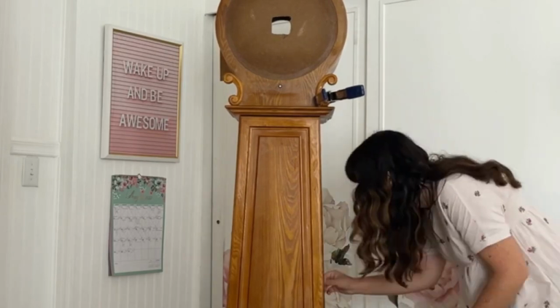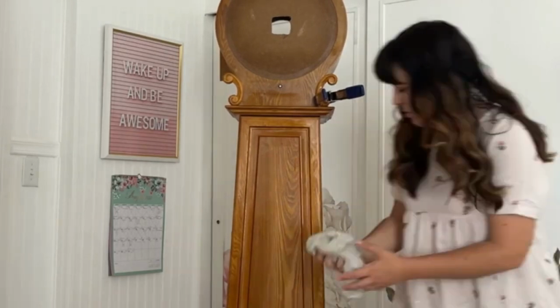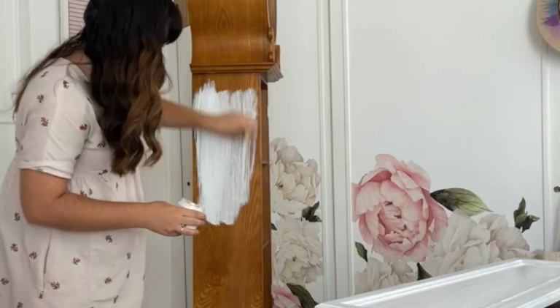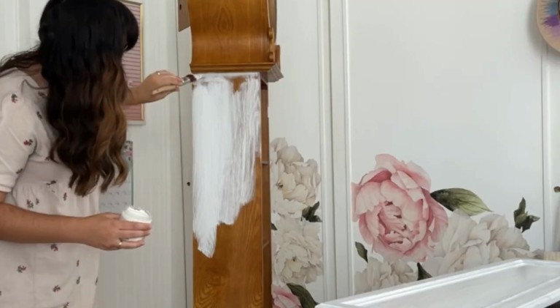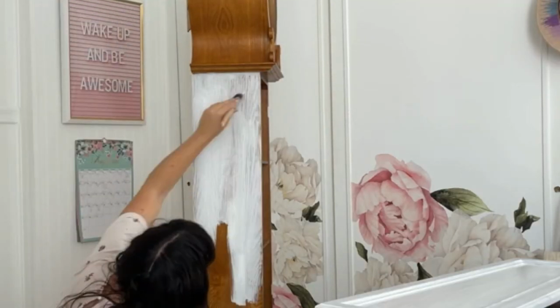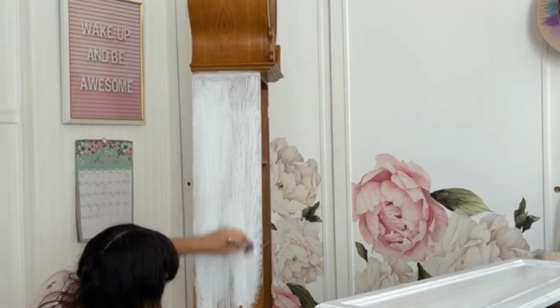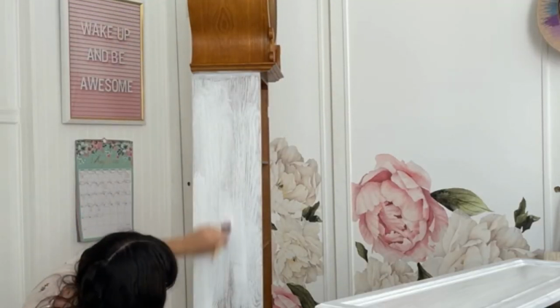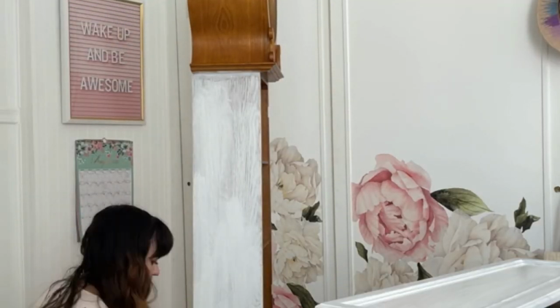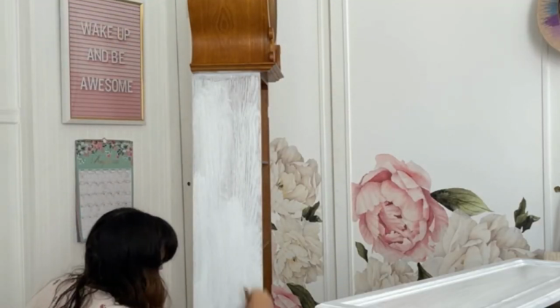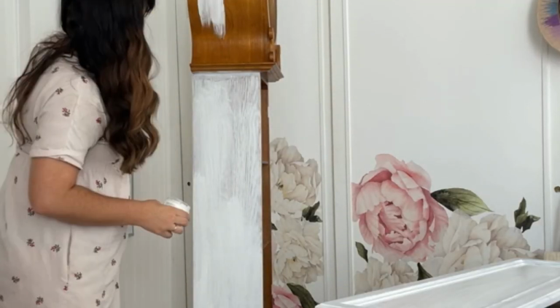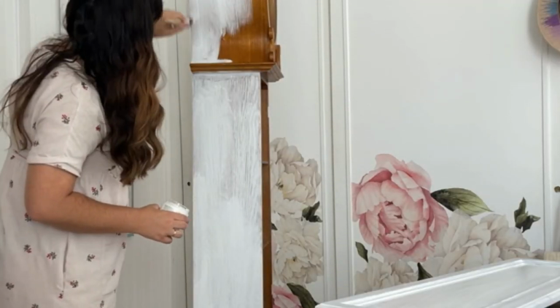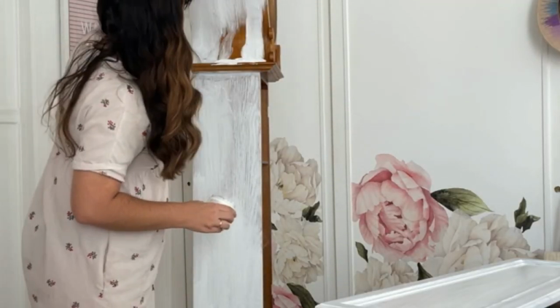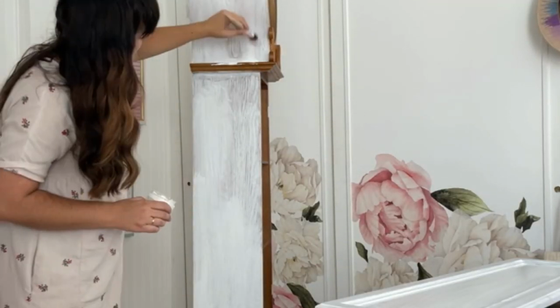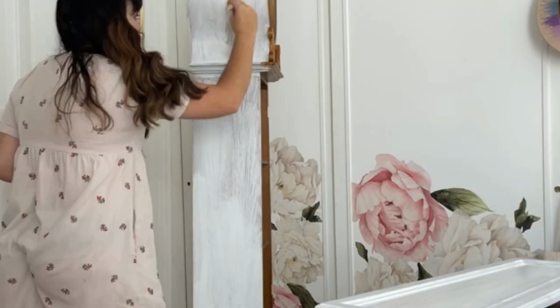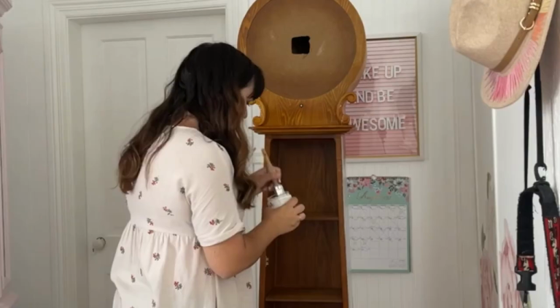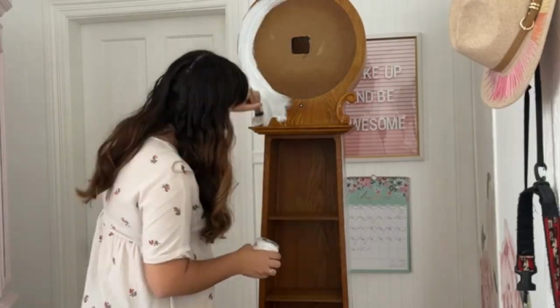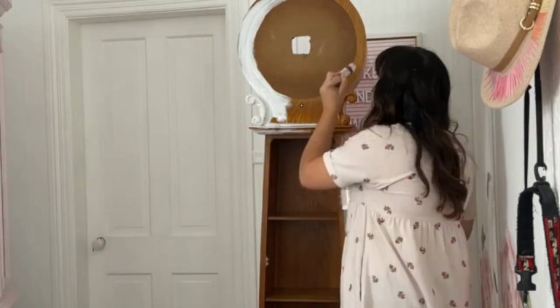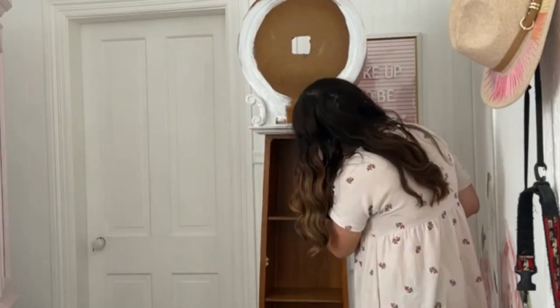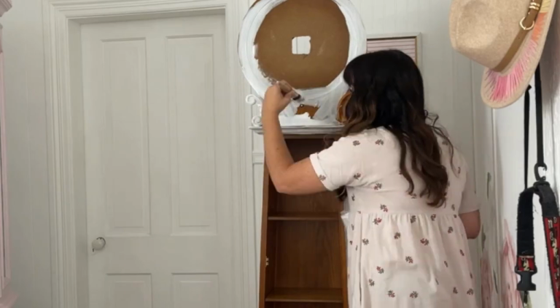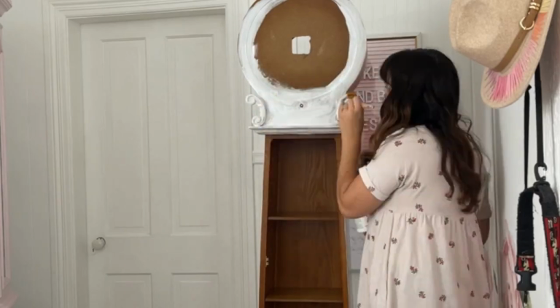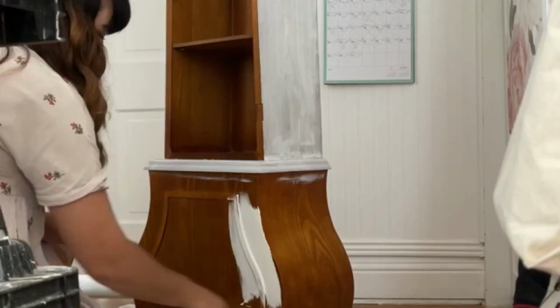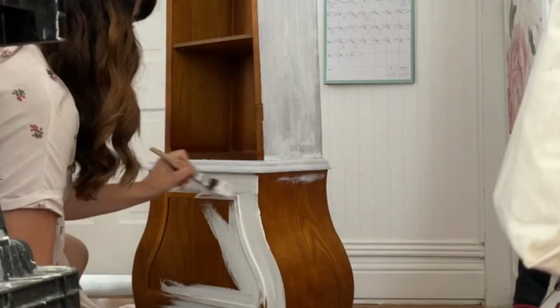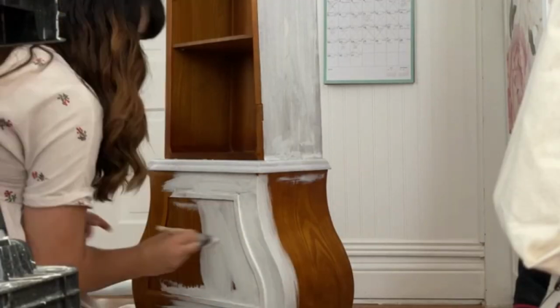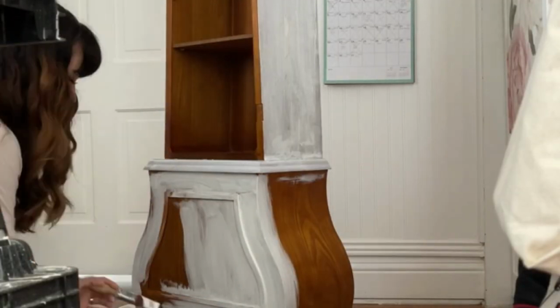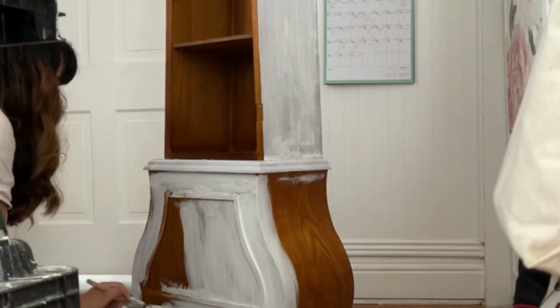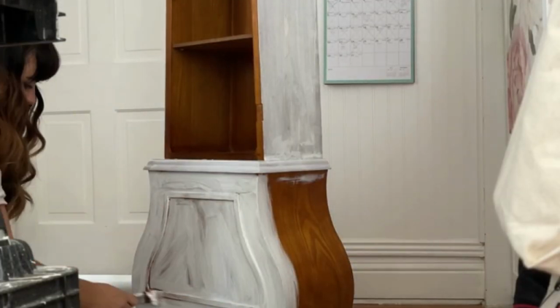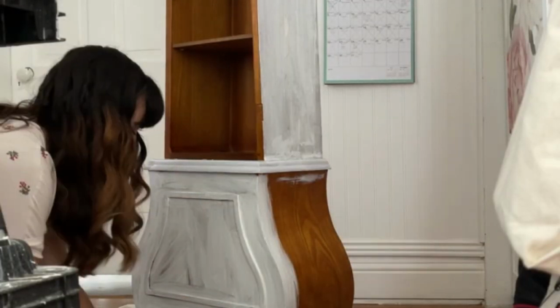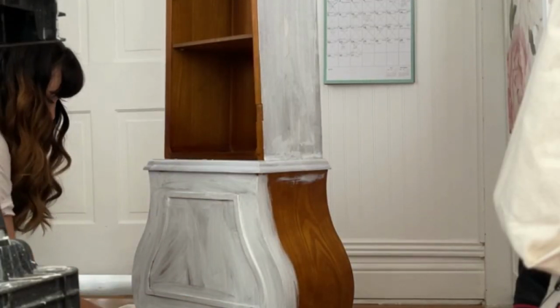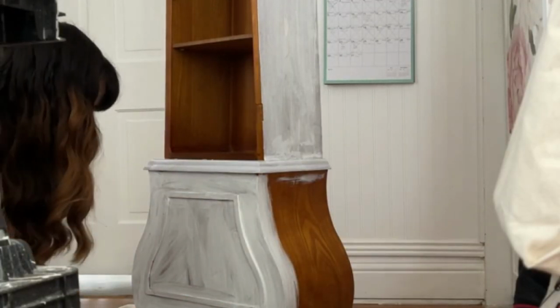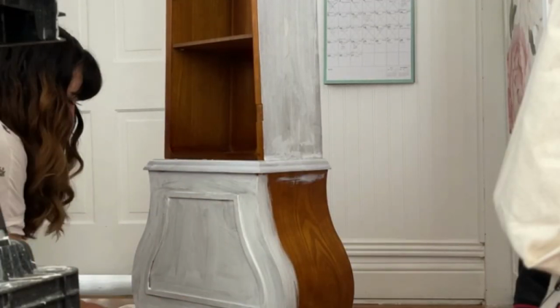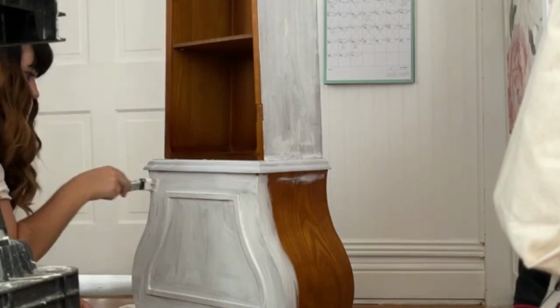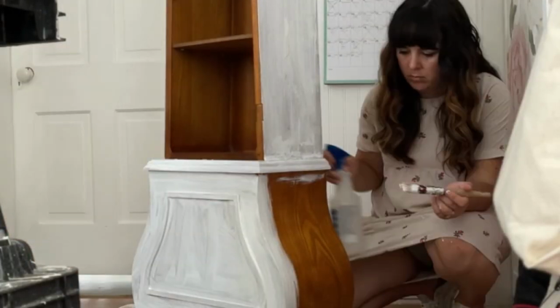Since the finish was a smooth veneer, I primed. I used one coat of Slick Stick and let that dry before continuing to paint. This will make it so the paint will adhere to the clock without sanding.